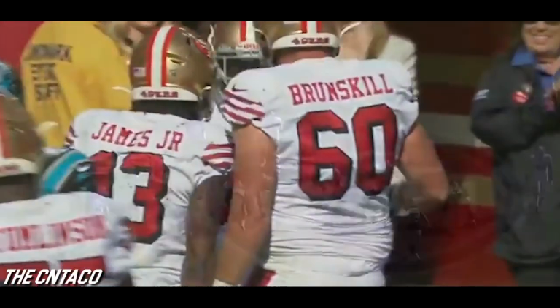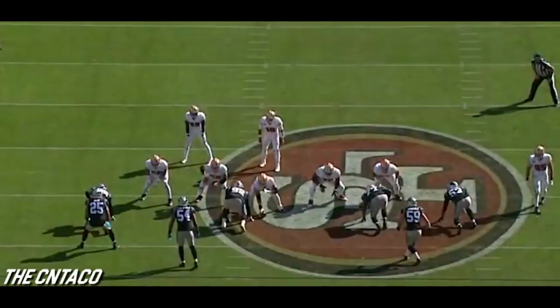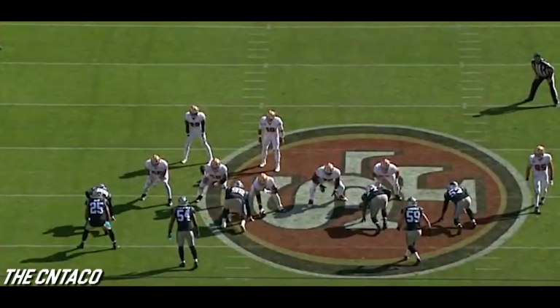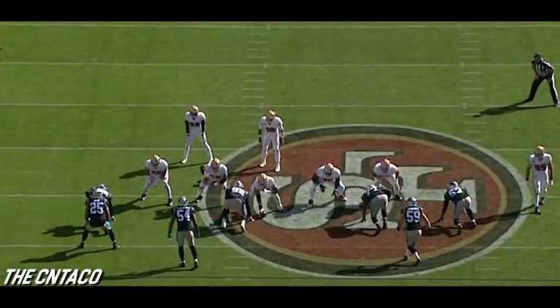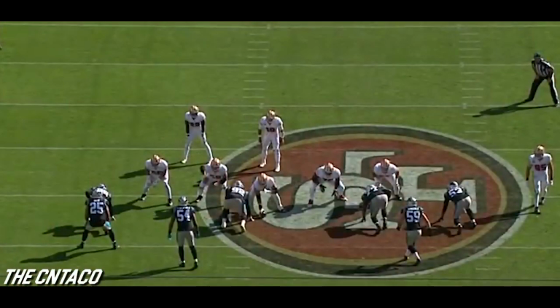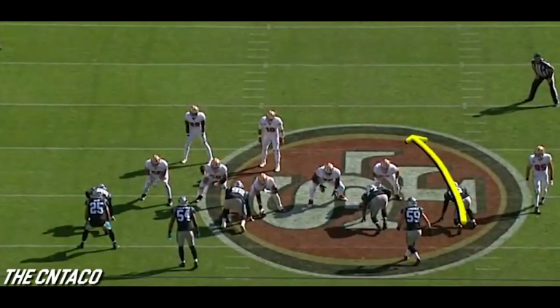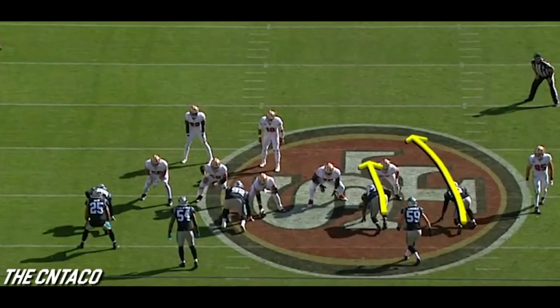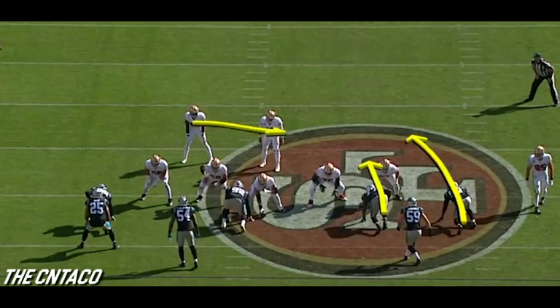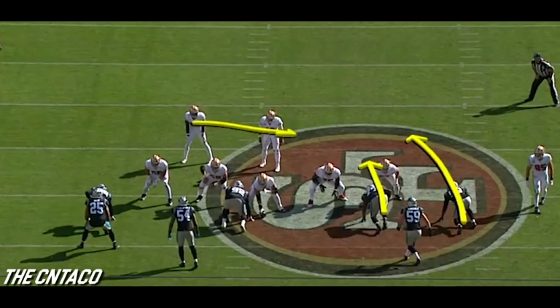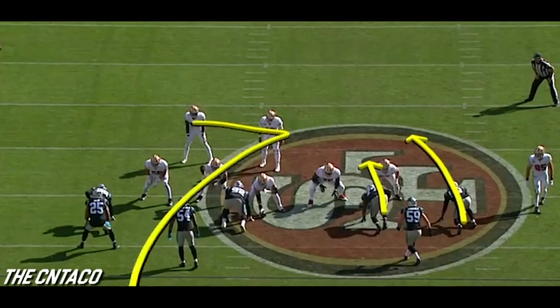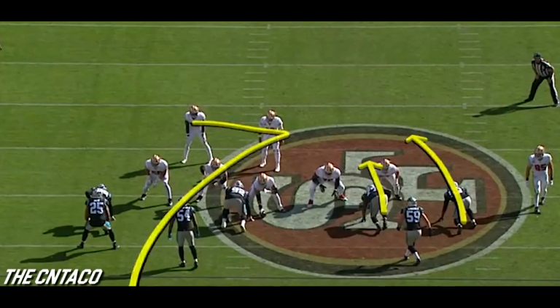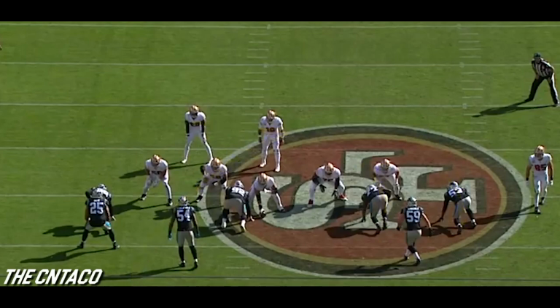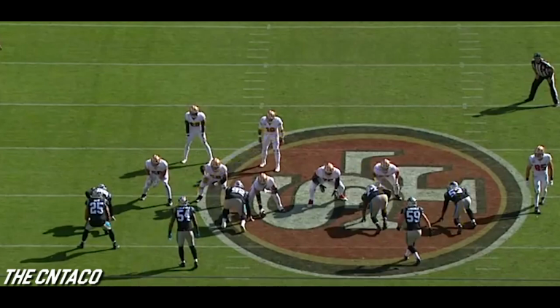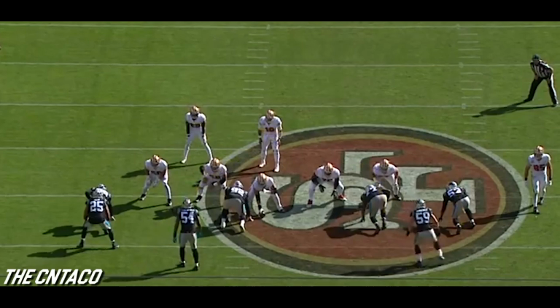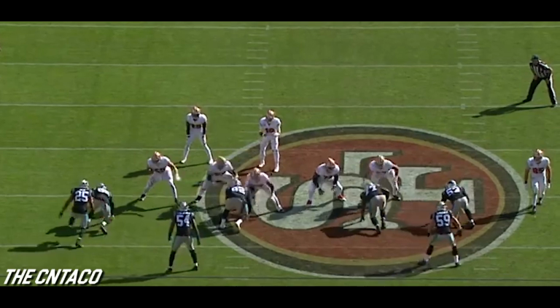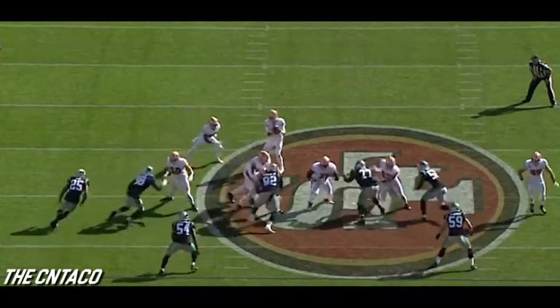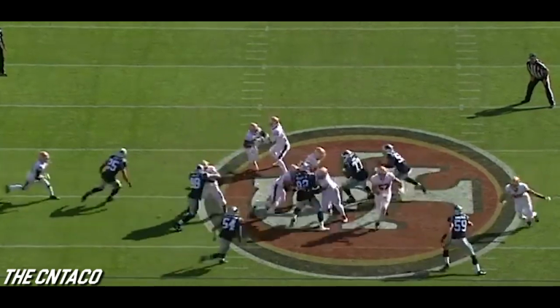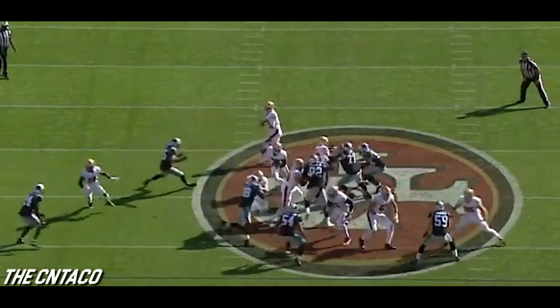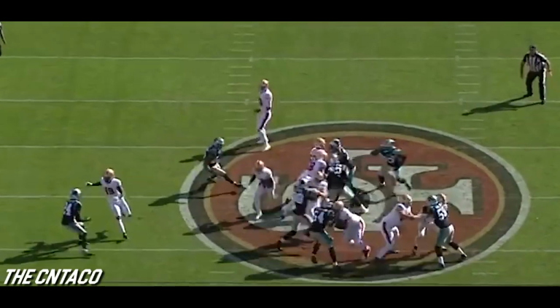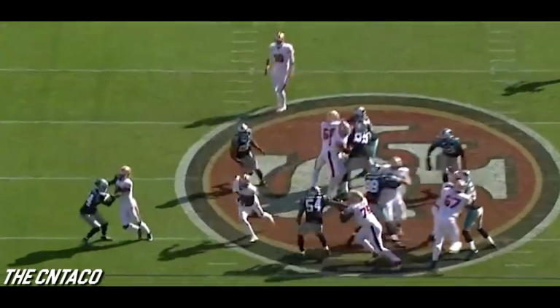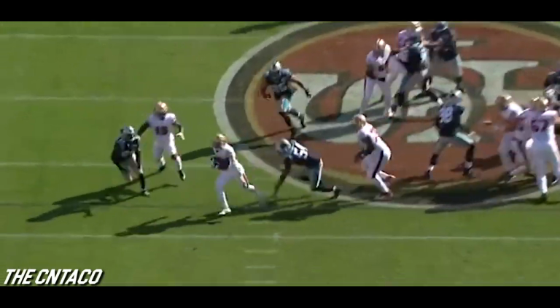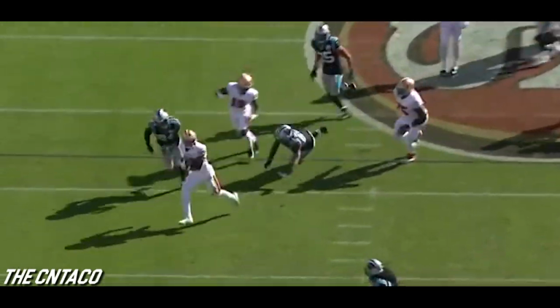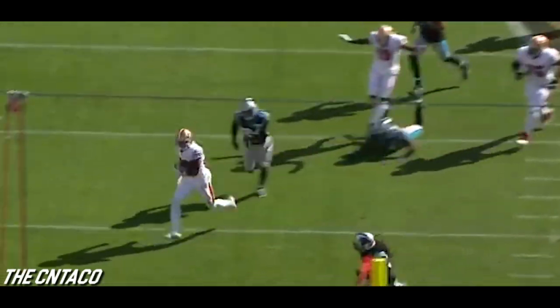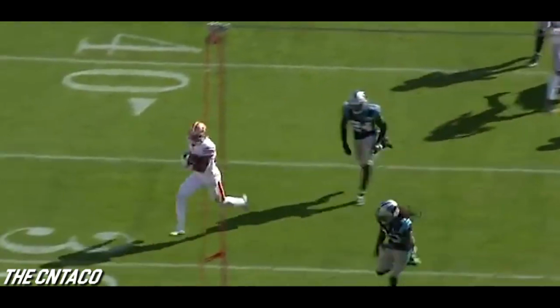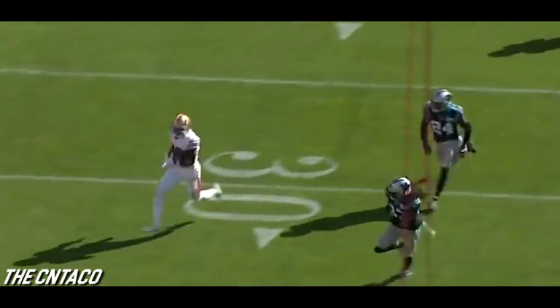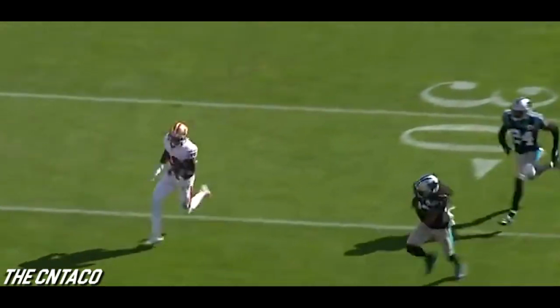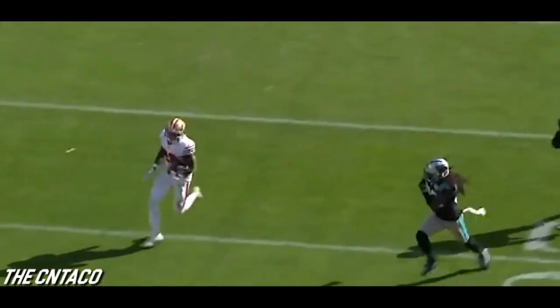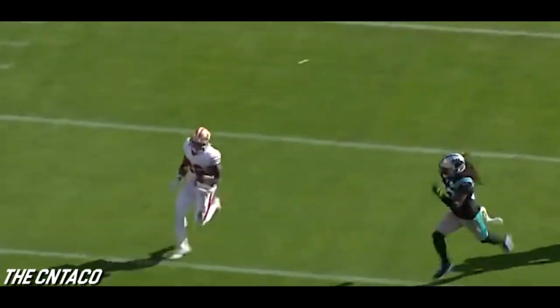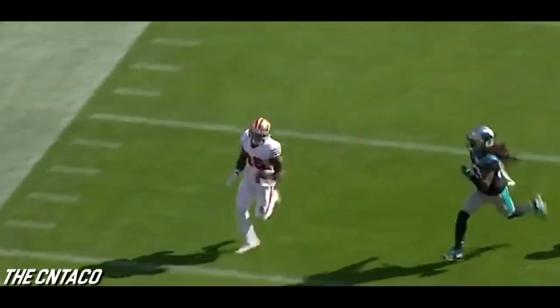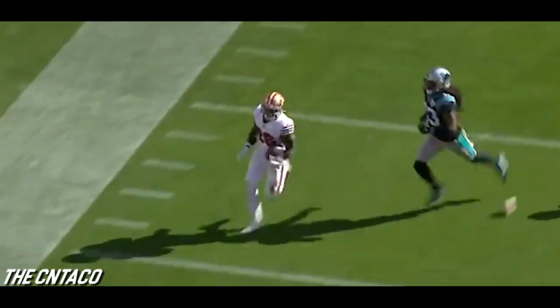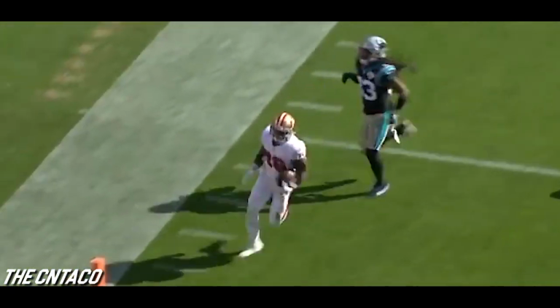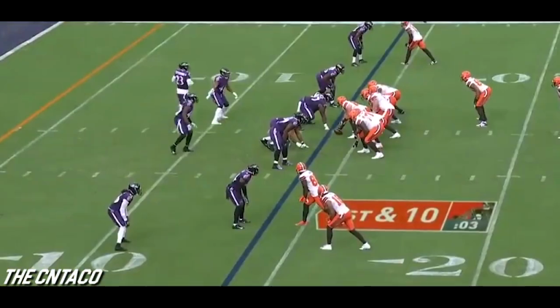Watch this pressure right here off the edge and watch the vision of Coleman as he just cuts back against the grain when he sees it. The play is designed to go all the way to his left — he cuts it back to the right-hand side, and then that speed.